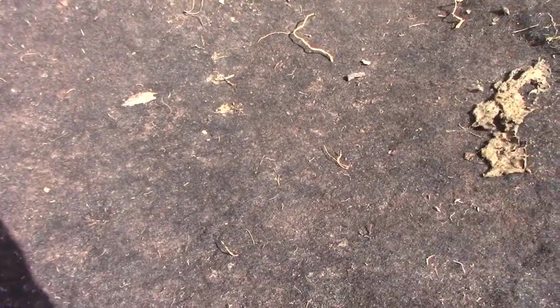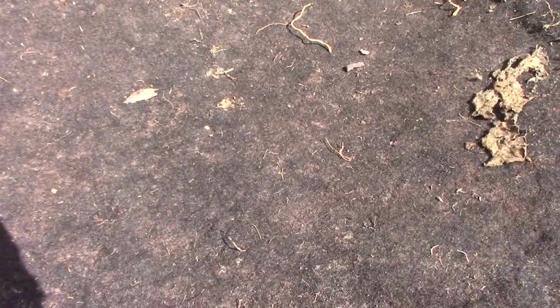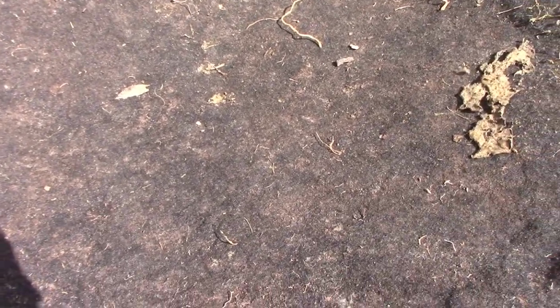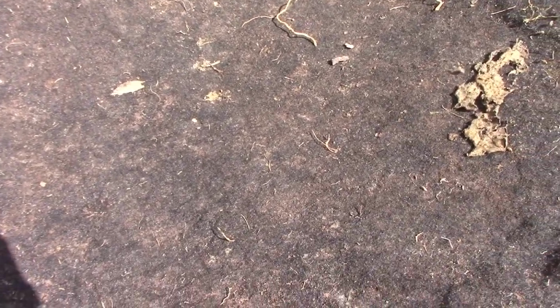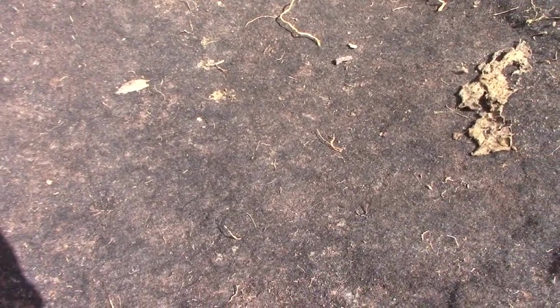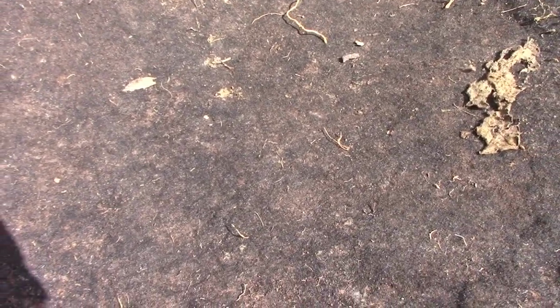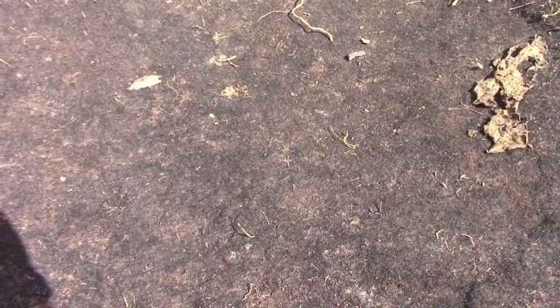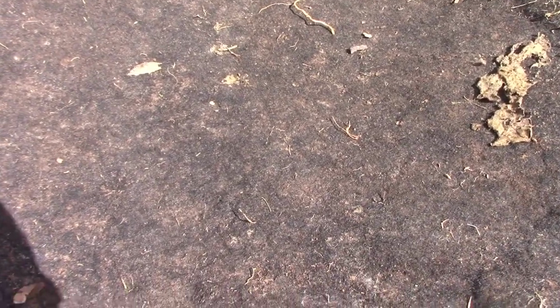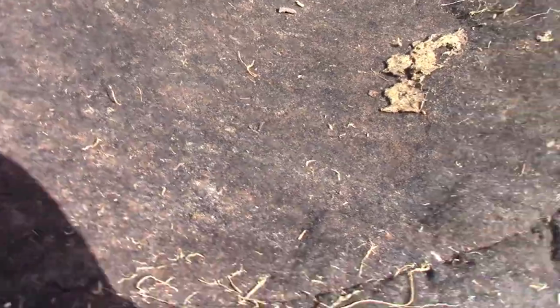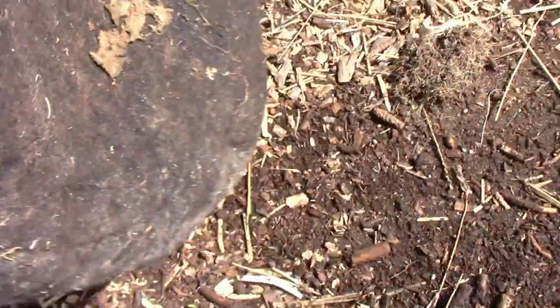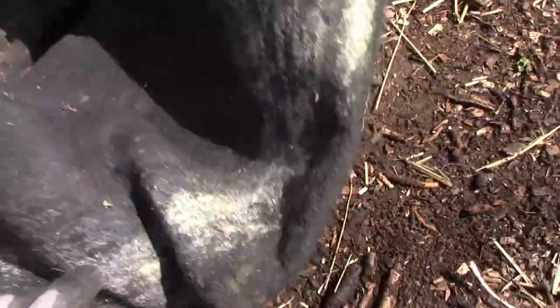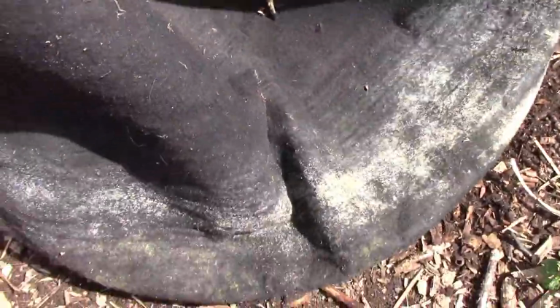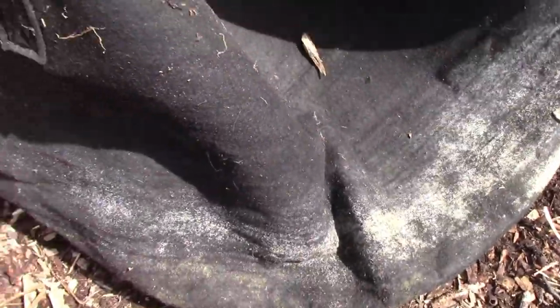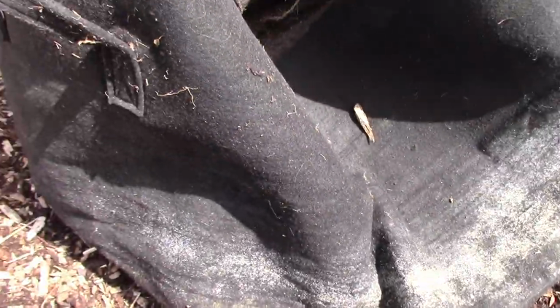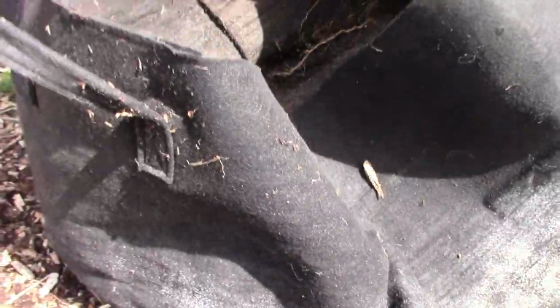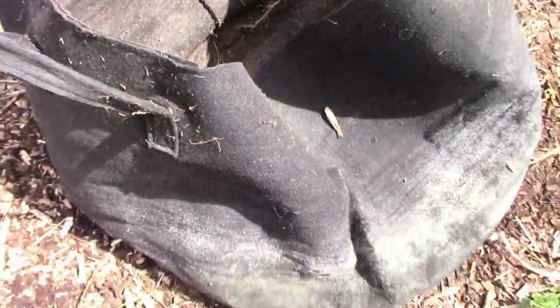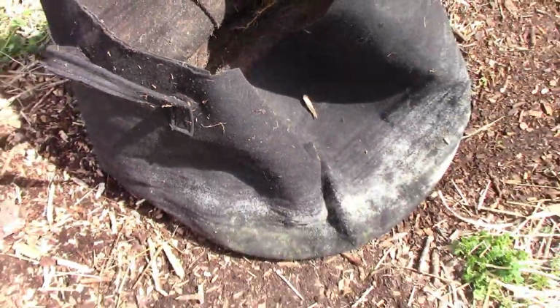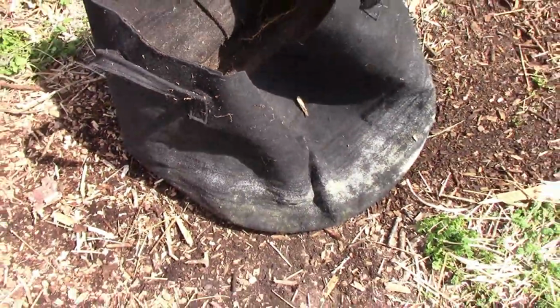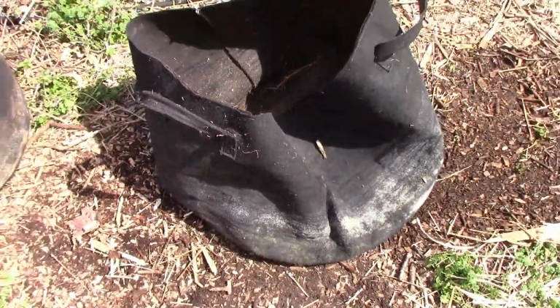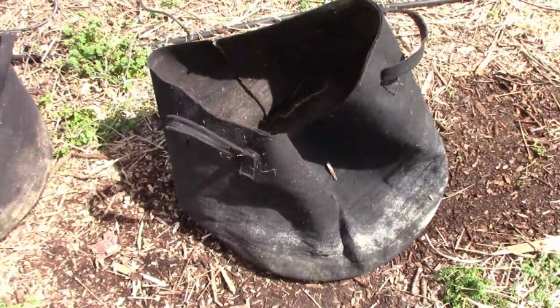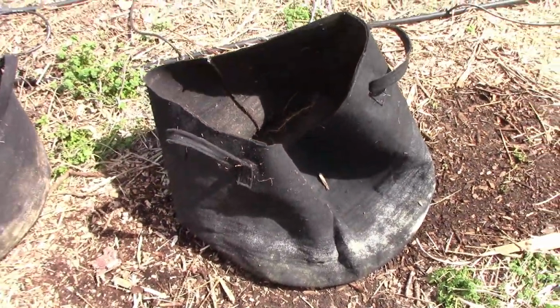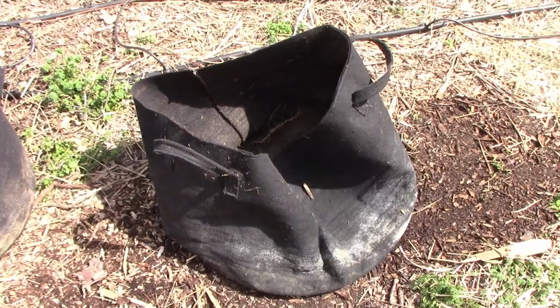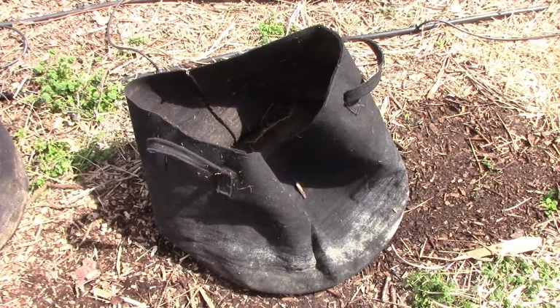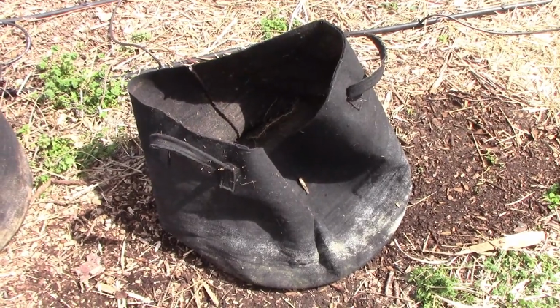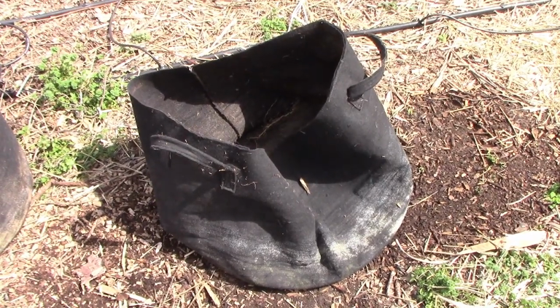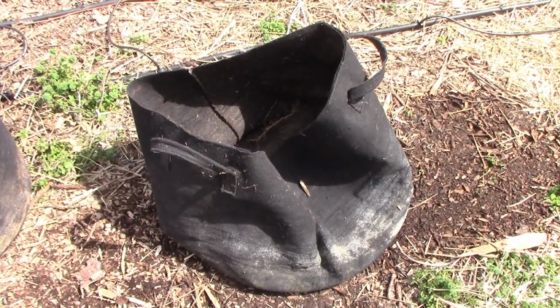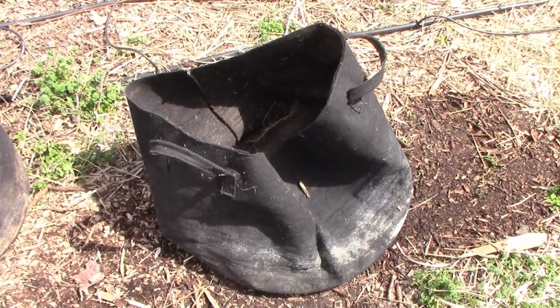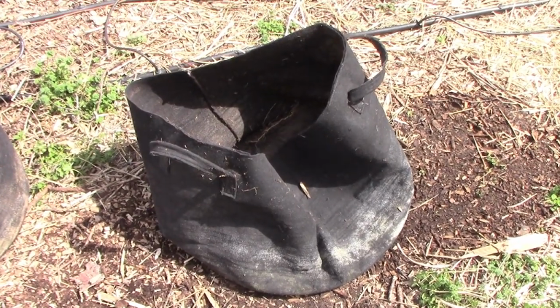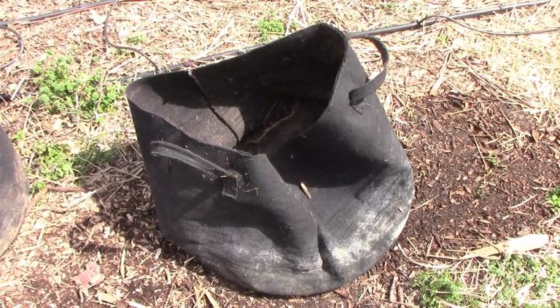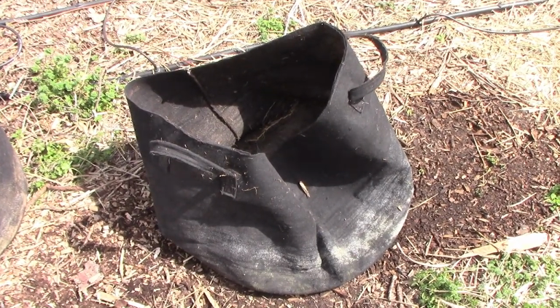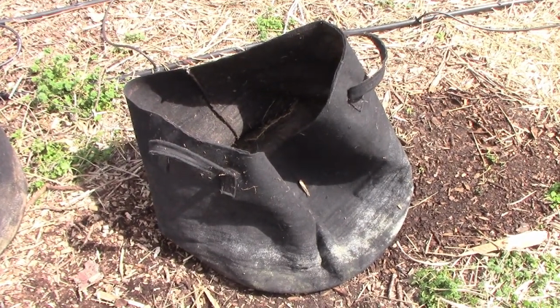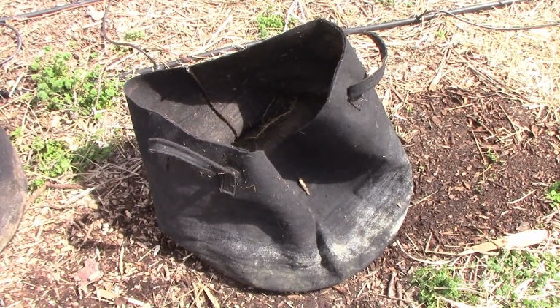If you're wondering about the size of this grow bag, it's a 25-gallon. It takes a lot of soil to fill a 25-gallon grow bag, but they also come in one gallon up to 100 gallons.